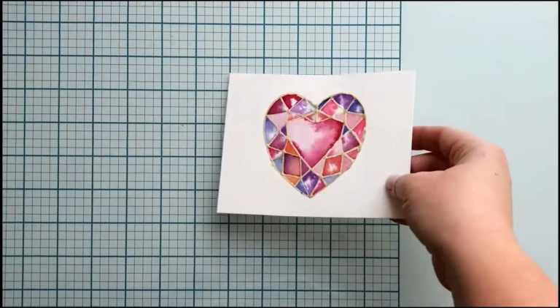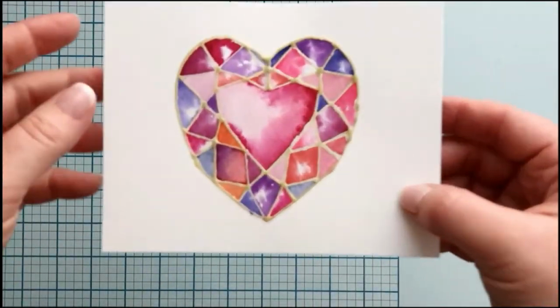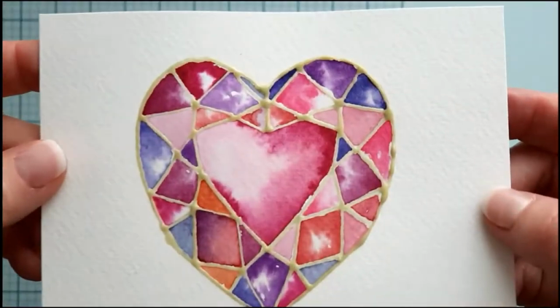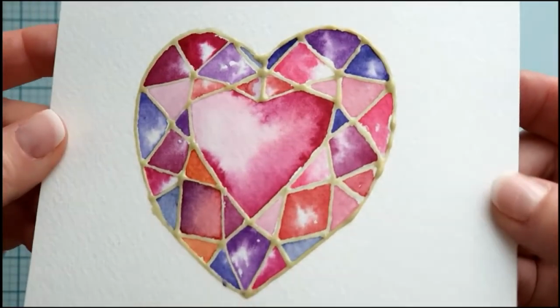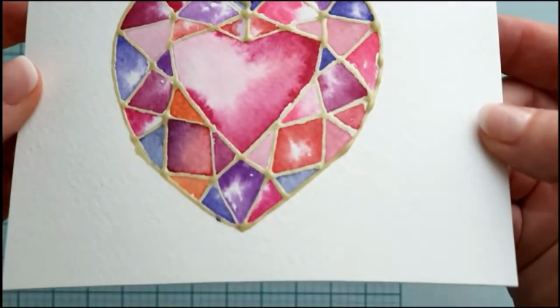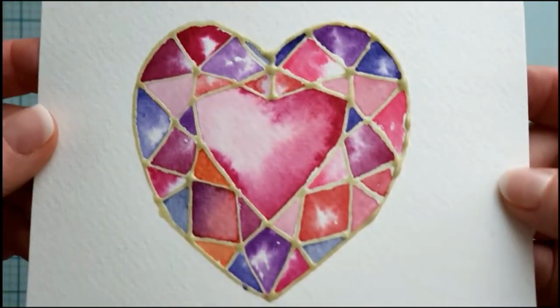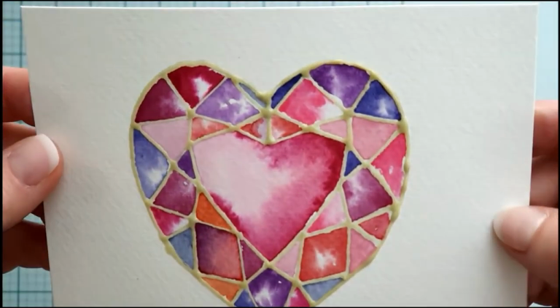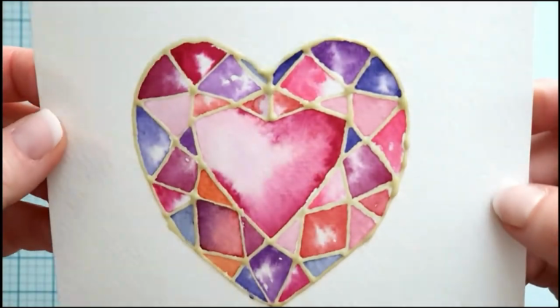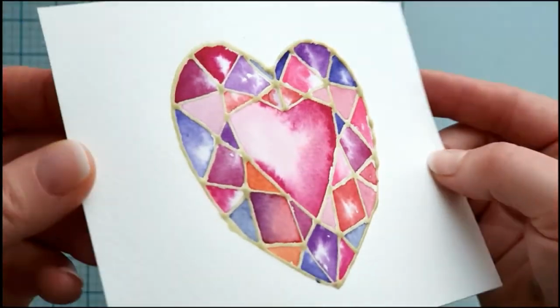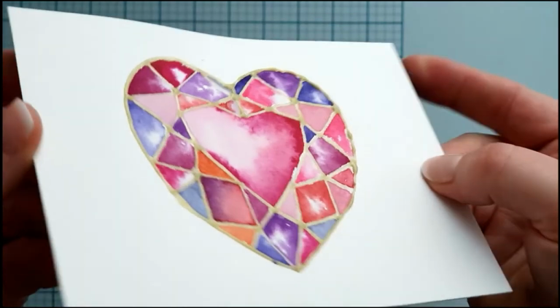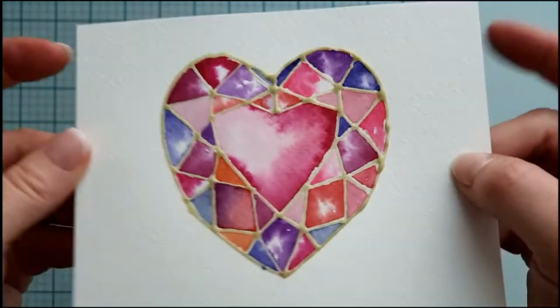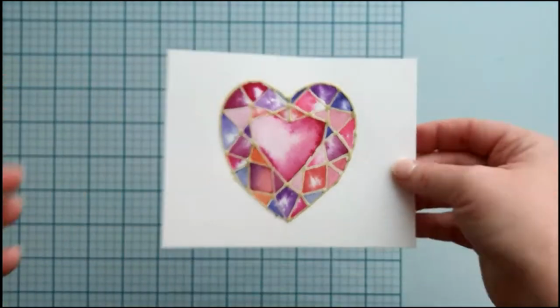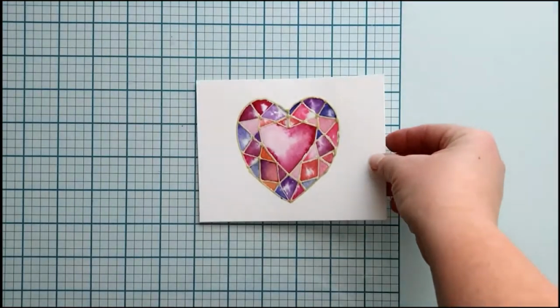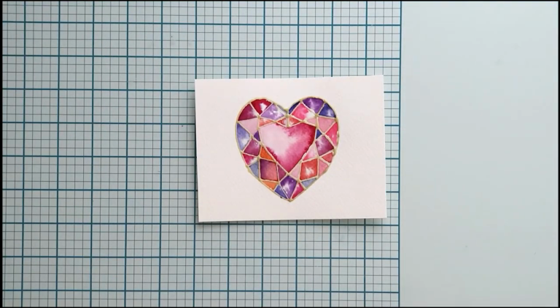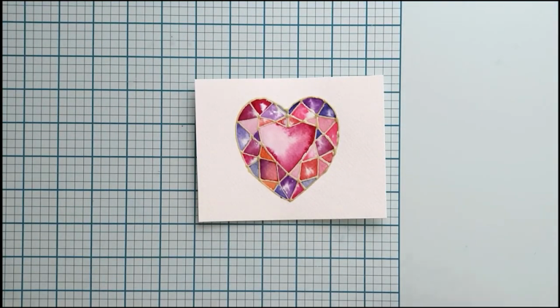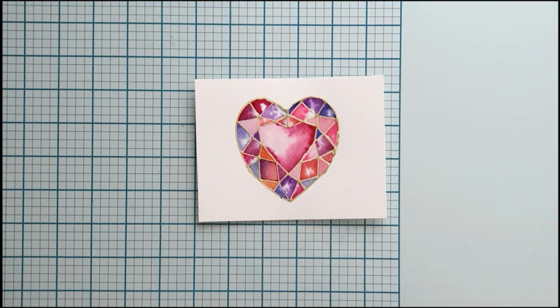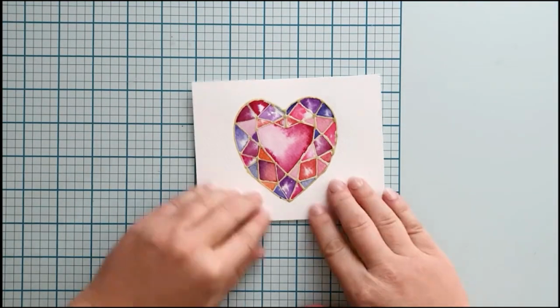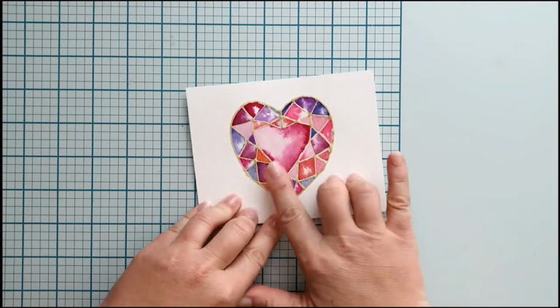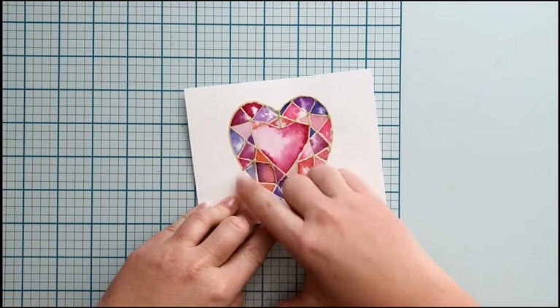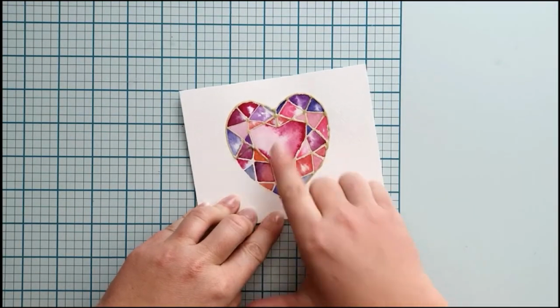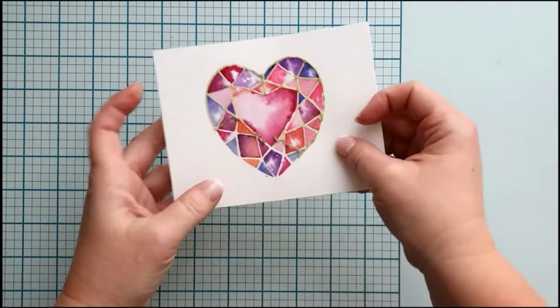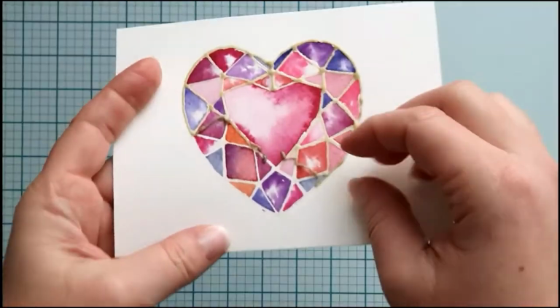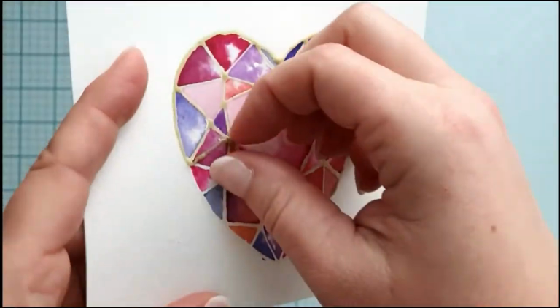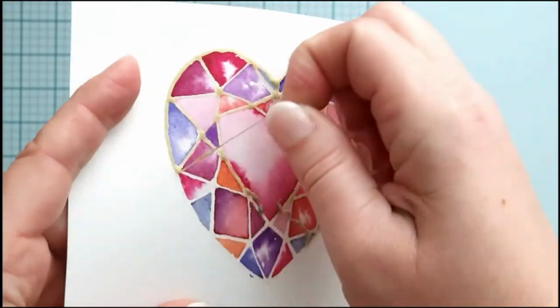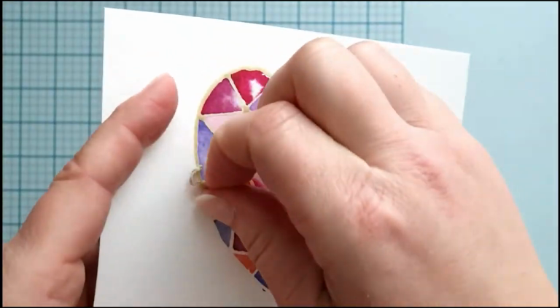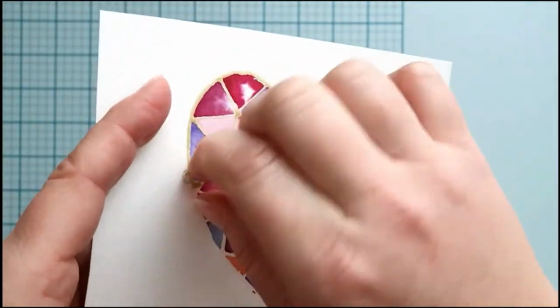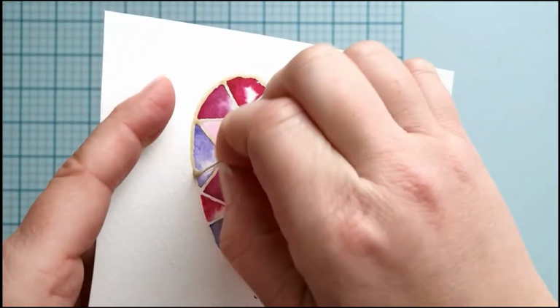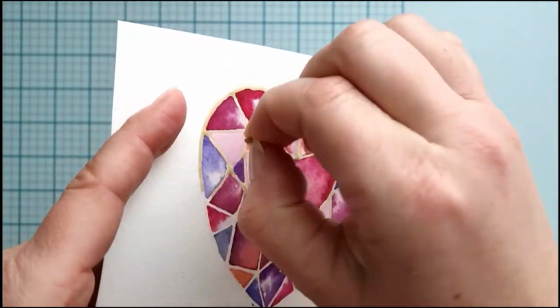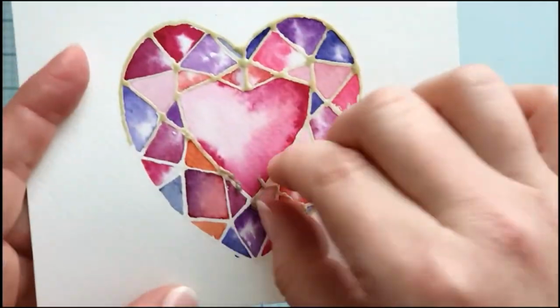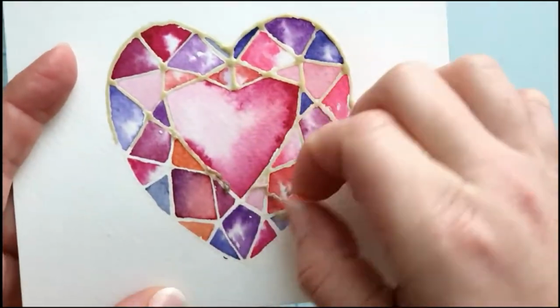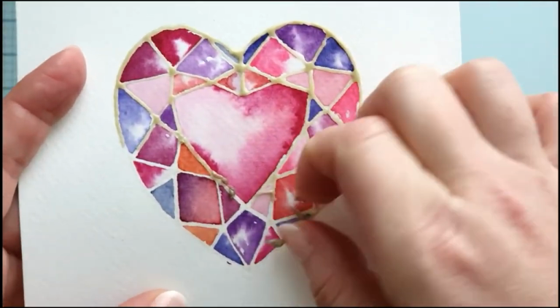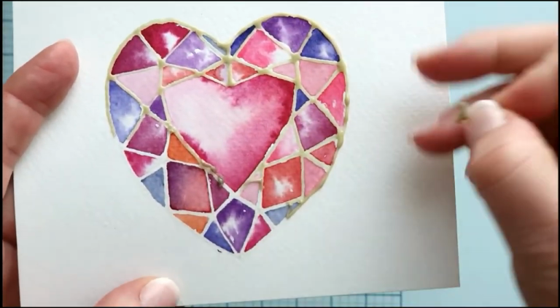This is my crystal heart fully dry. Now I can remove the masking — simply rub it with your fingertips and it comes off easily. Don't let it sit on the paper for days, and use good quality watercolor paper and it works perfectly.